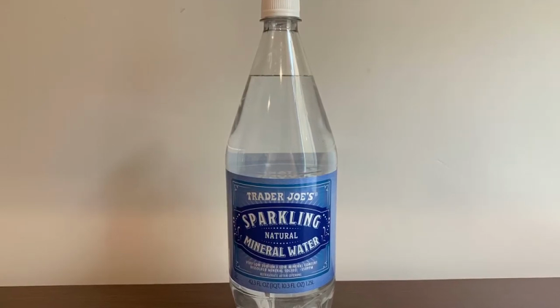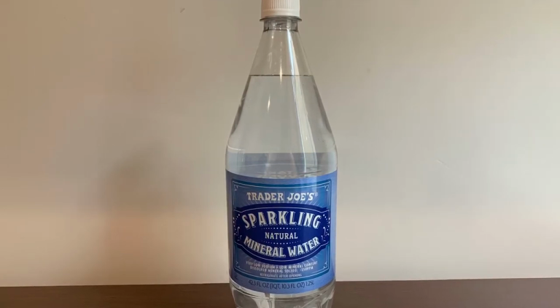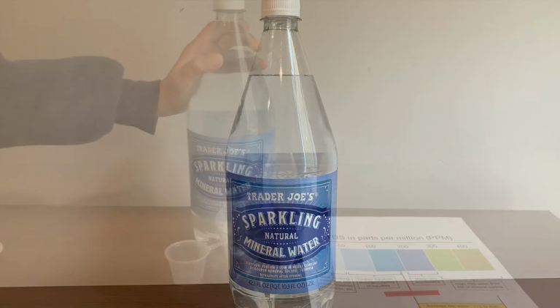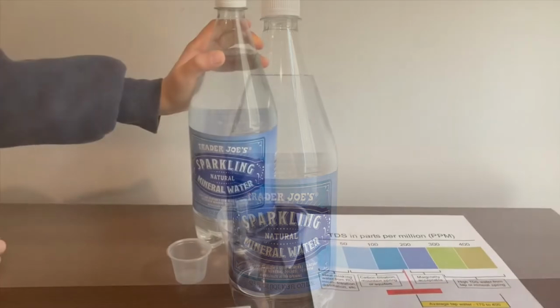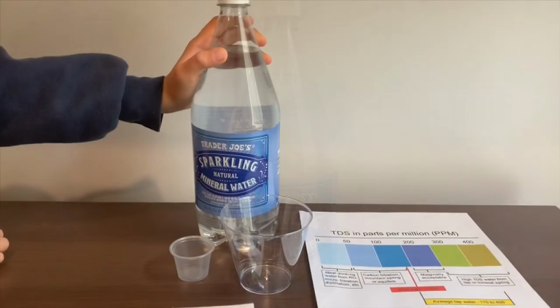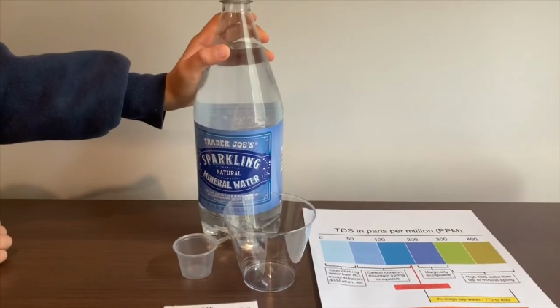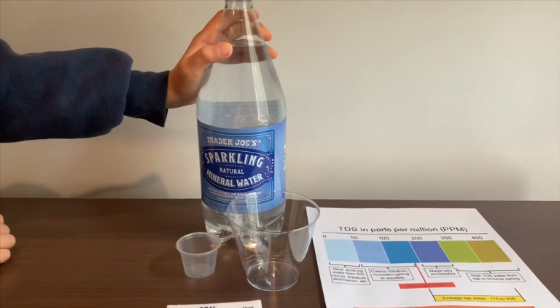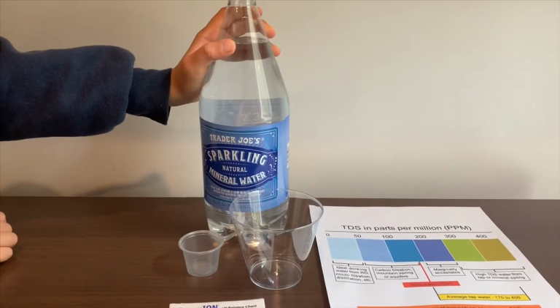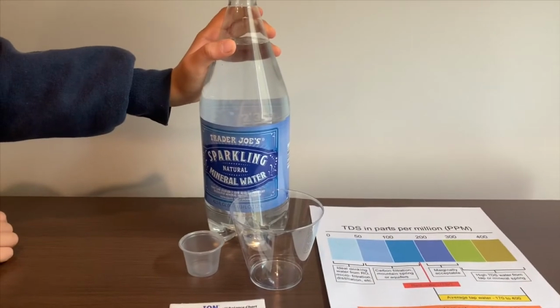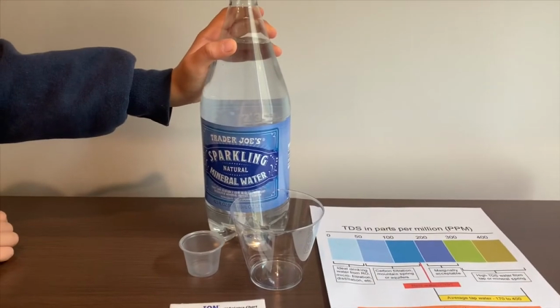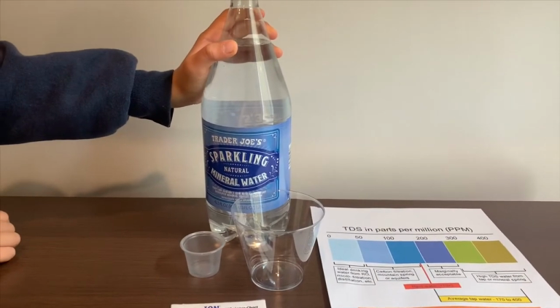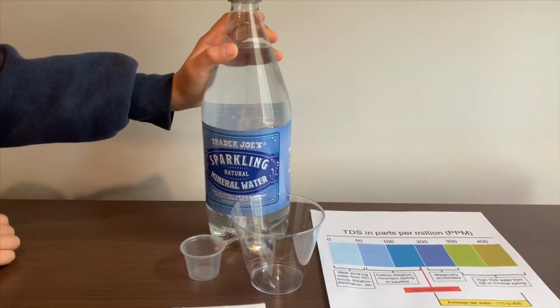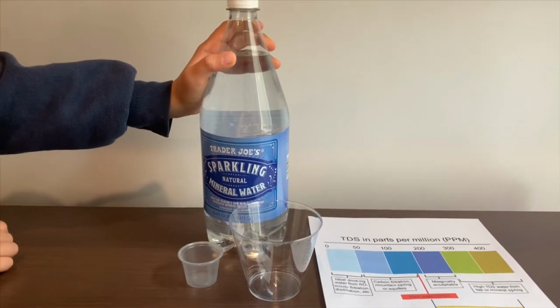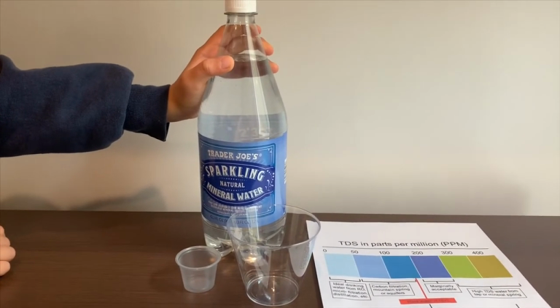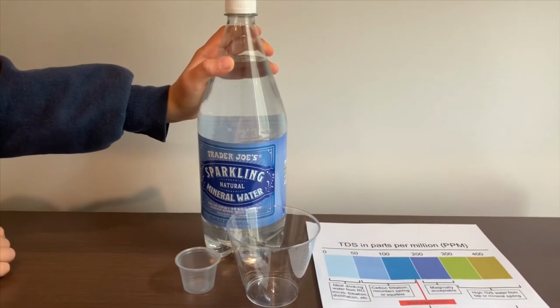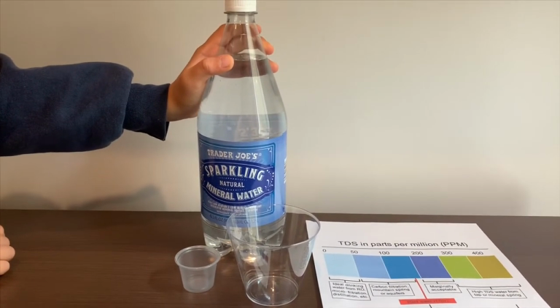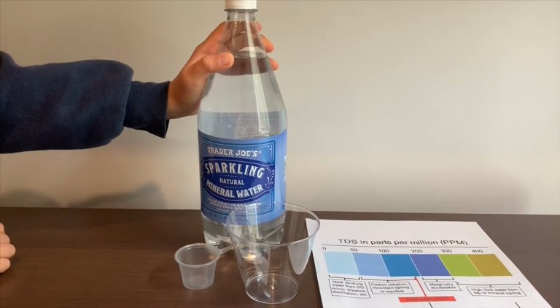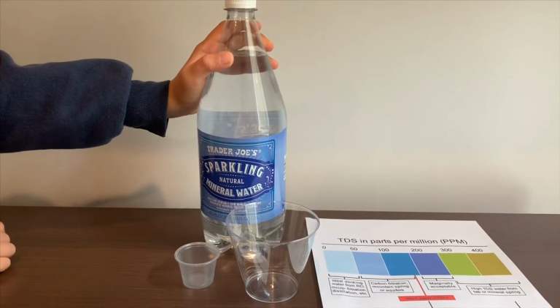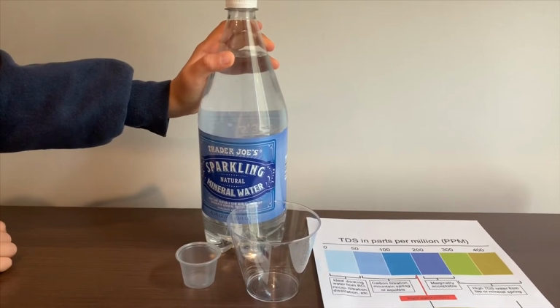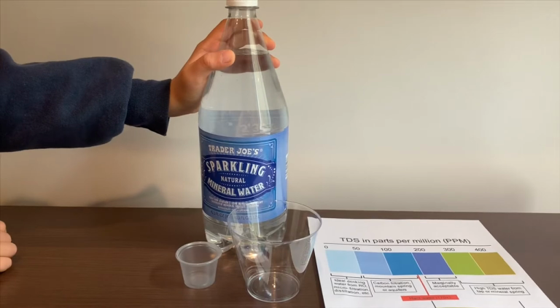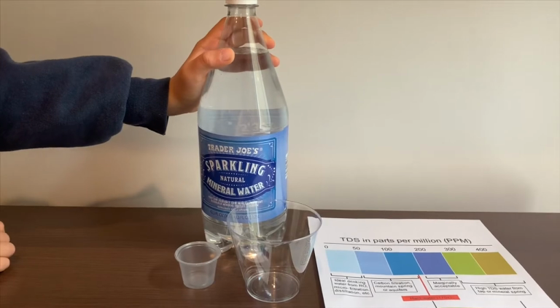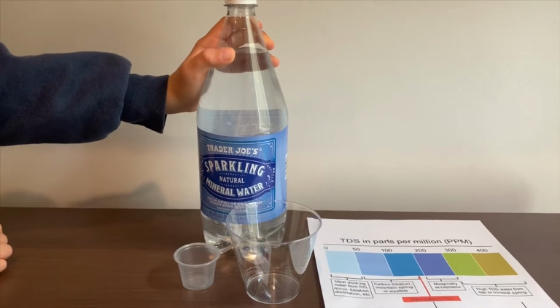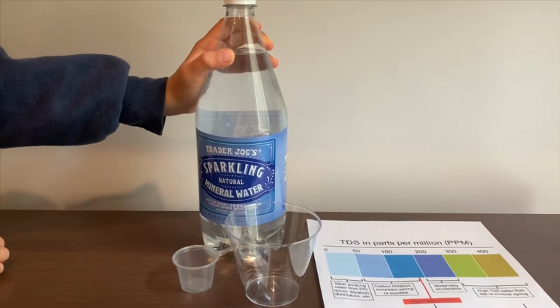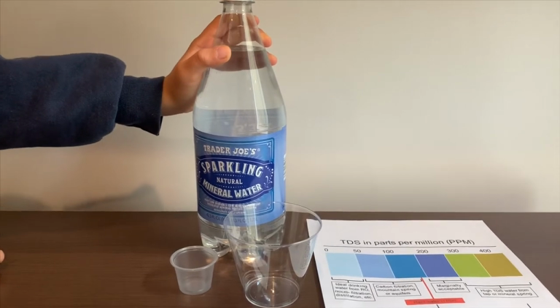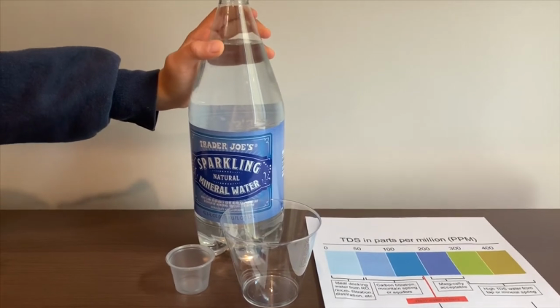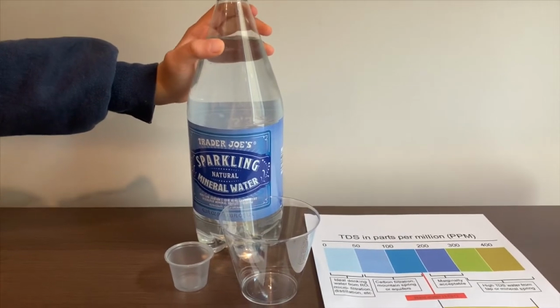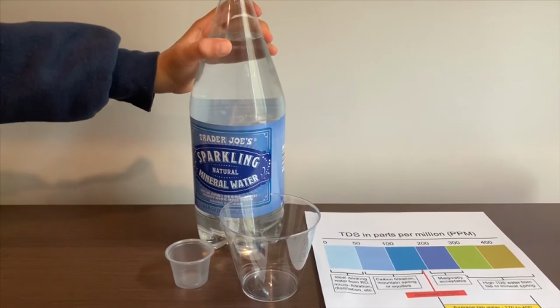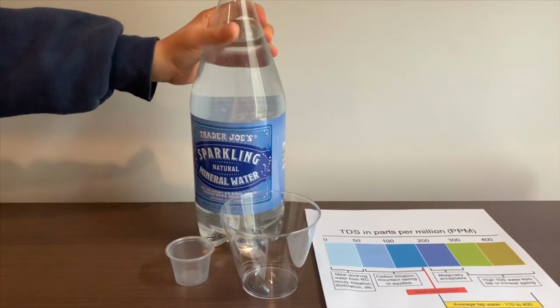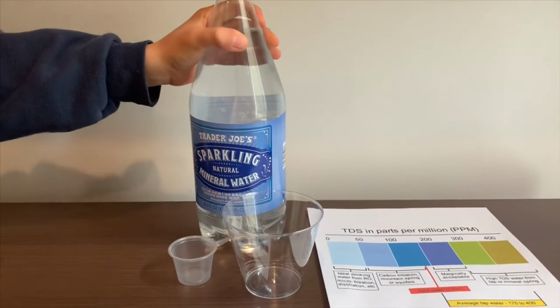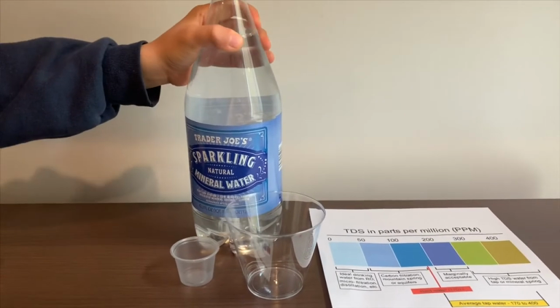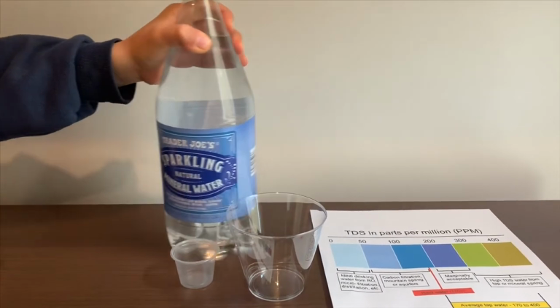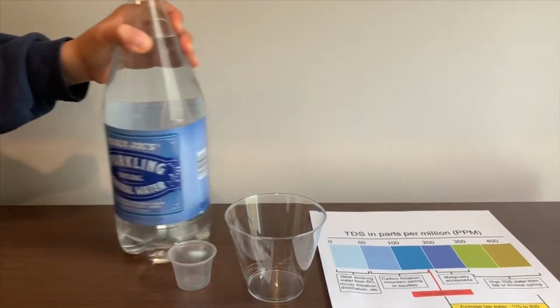This is Trader Joe's Sparkling Natural Mineral Water. It costs 99 cents and is sourced from California. Let's test the pH and TDS level.